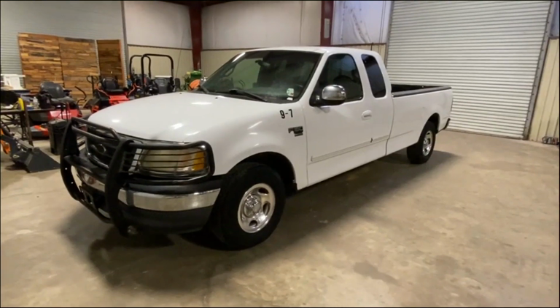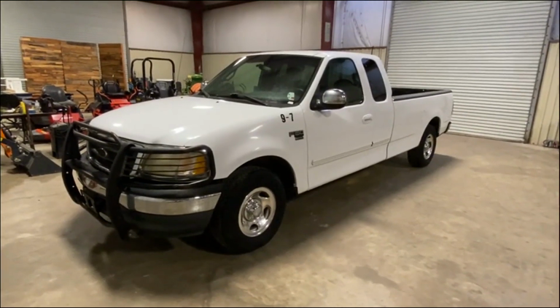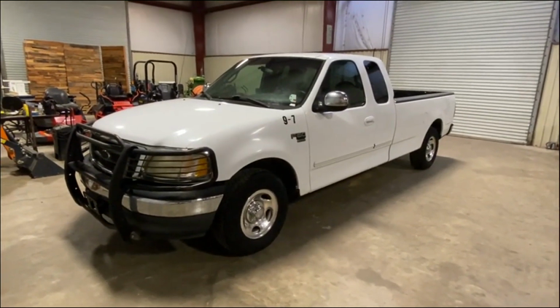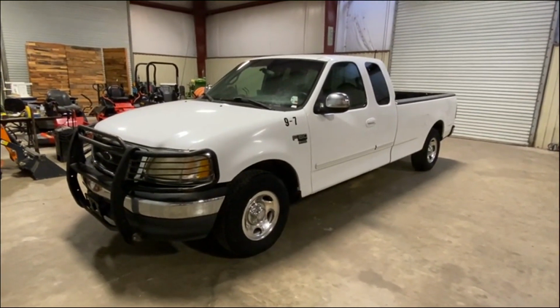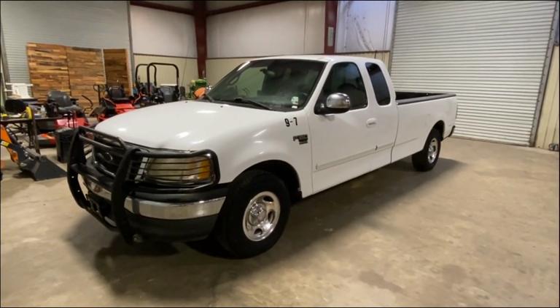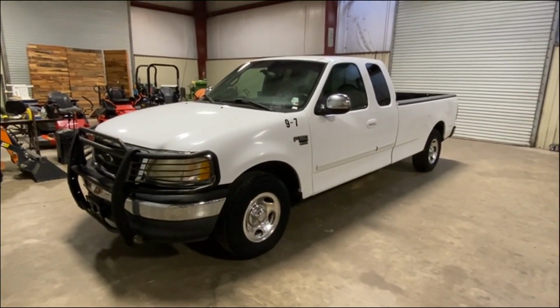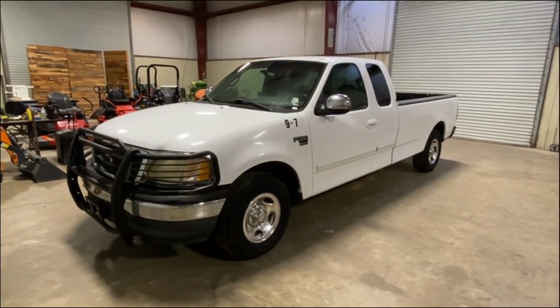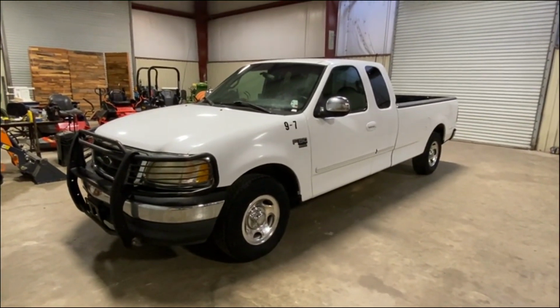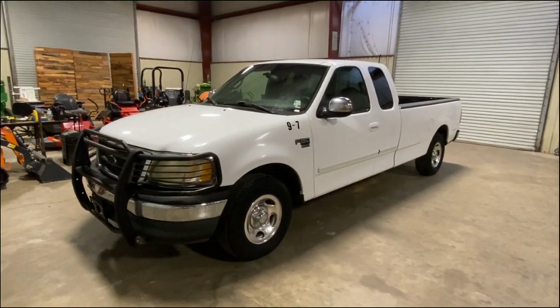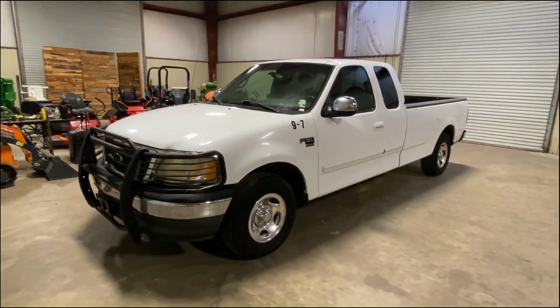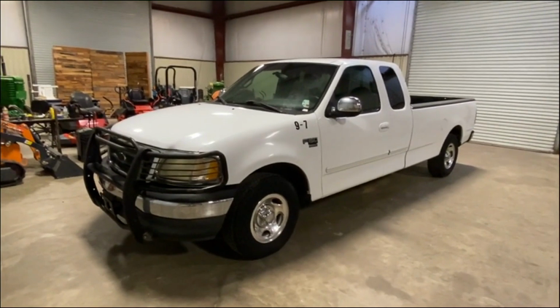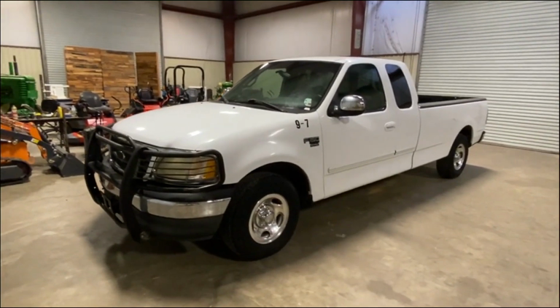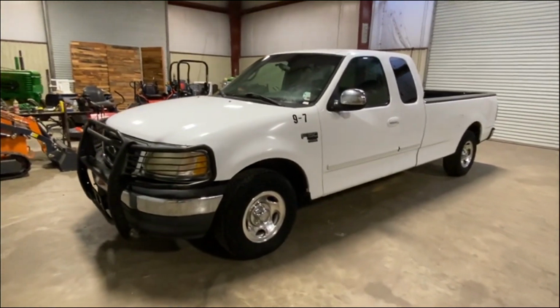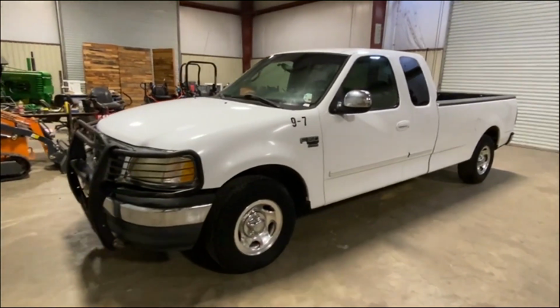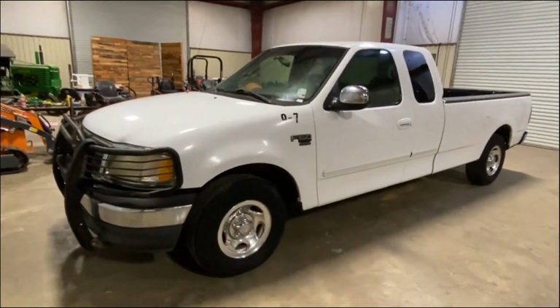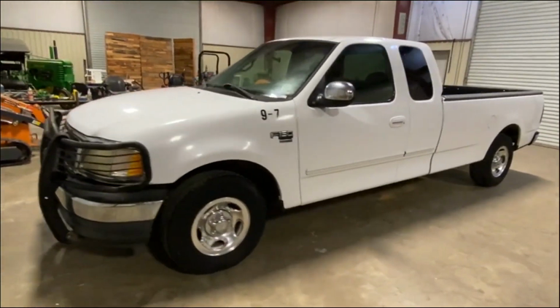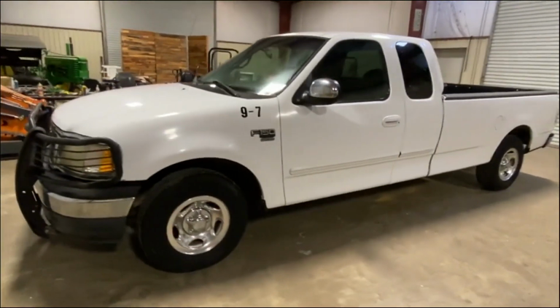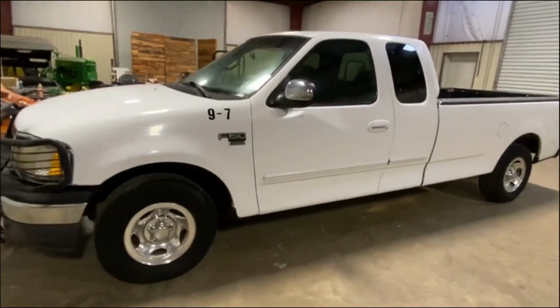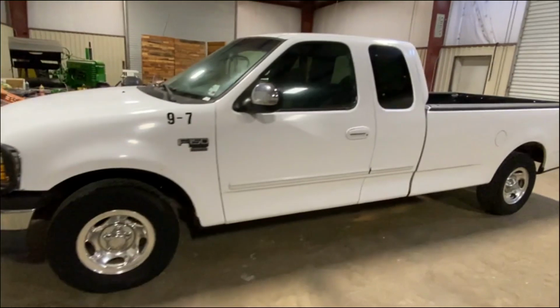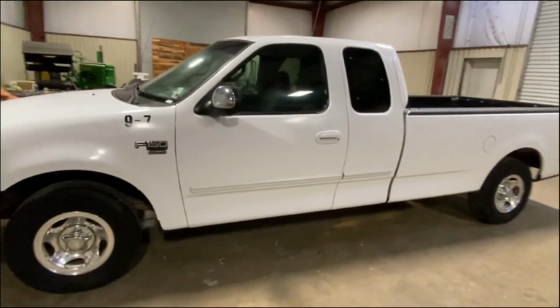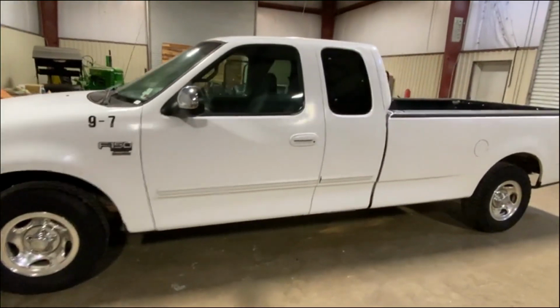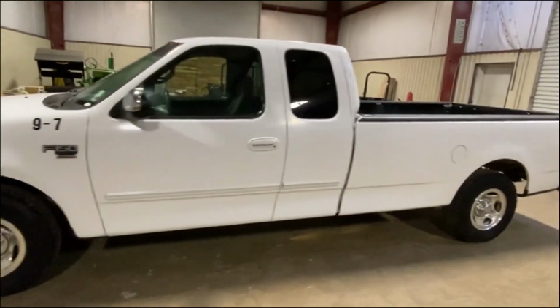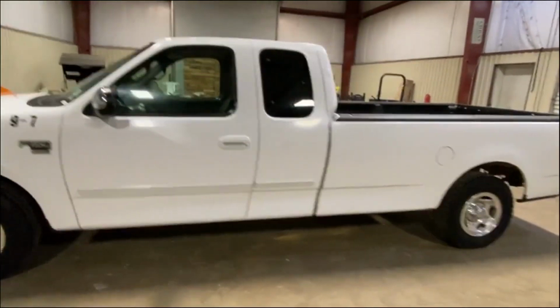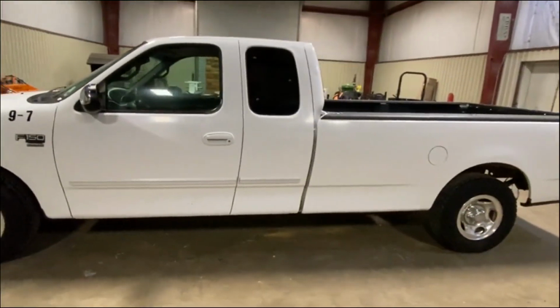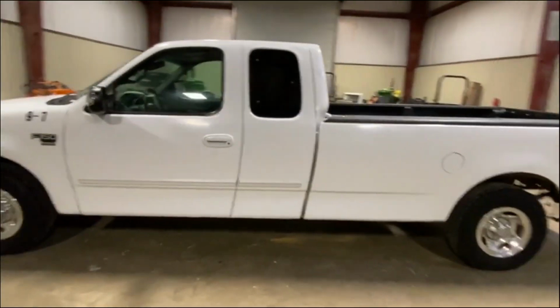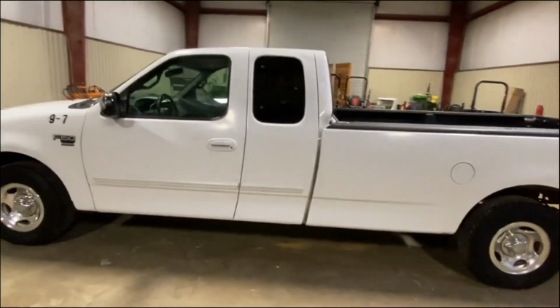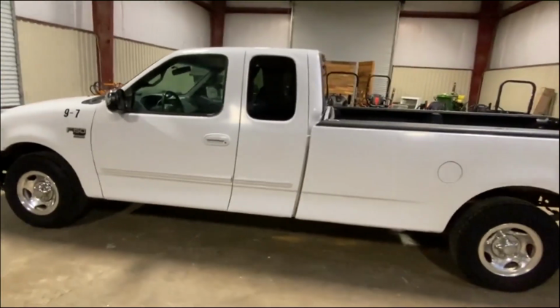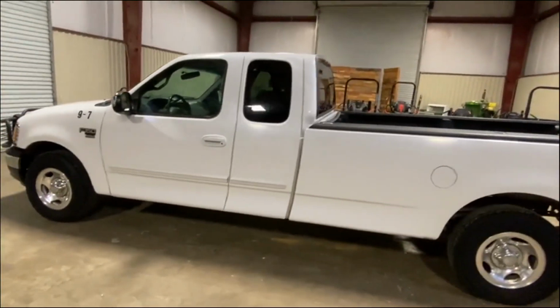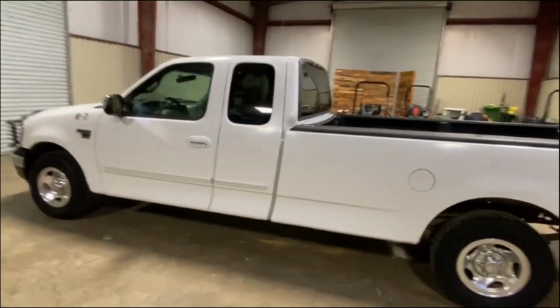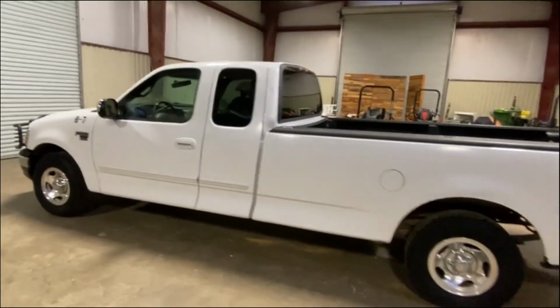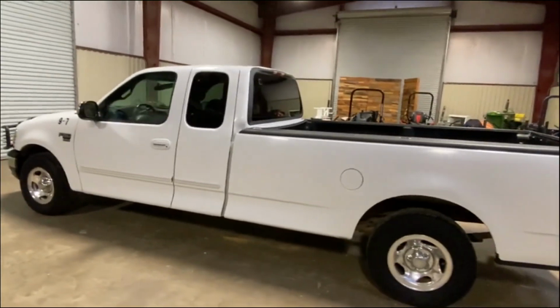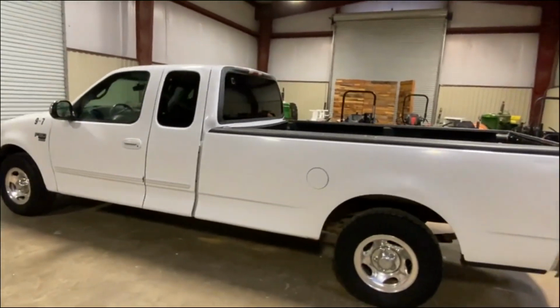Okay ladies and gentlemen, walk around business. 2001 Ford F-150, extended cab, long wheel base pickup truck — cranks, runs, drives, isn't what it's supposed to do here. This truck has come off a local police jury. It's automatic, got a V8 gas engine in here.